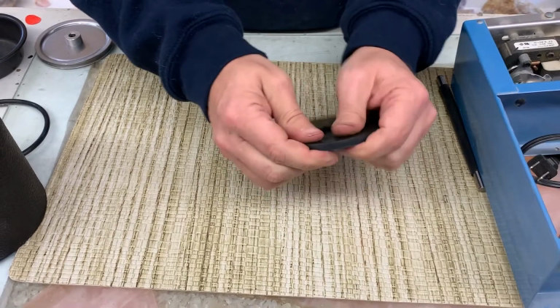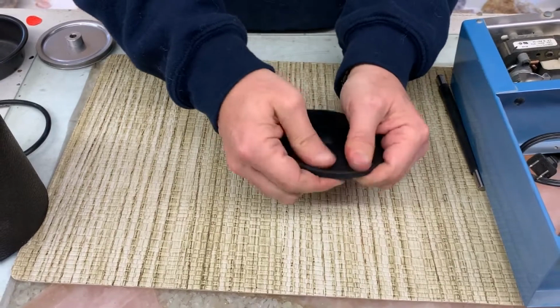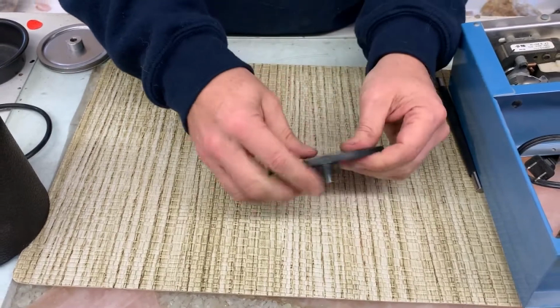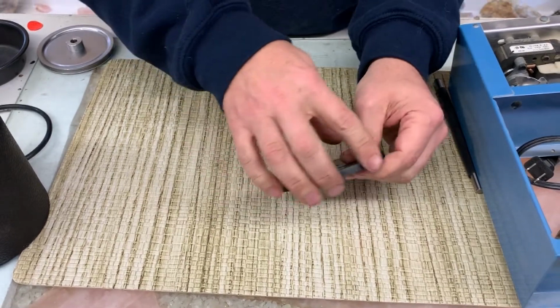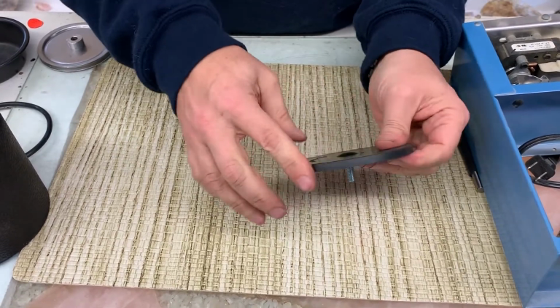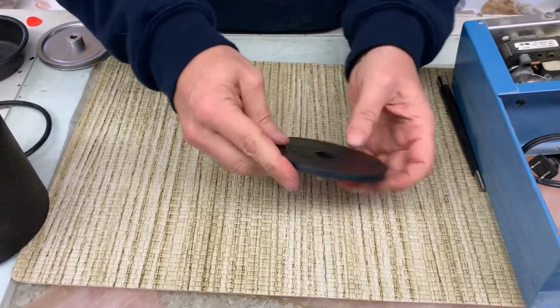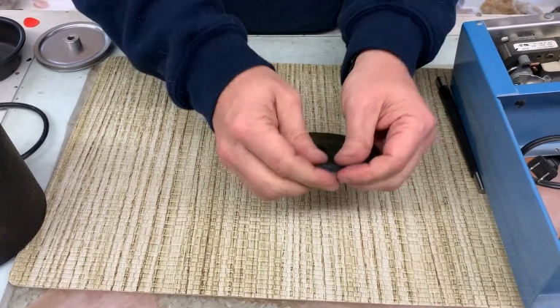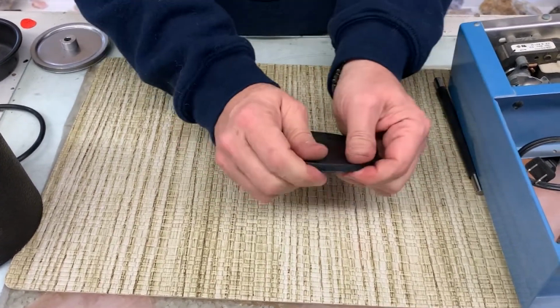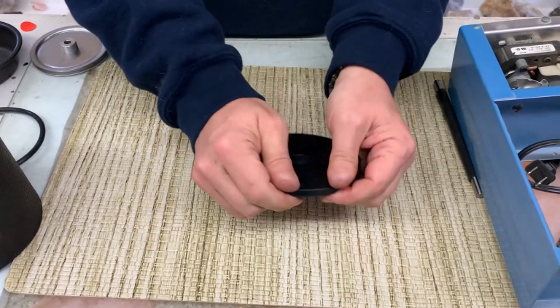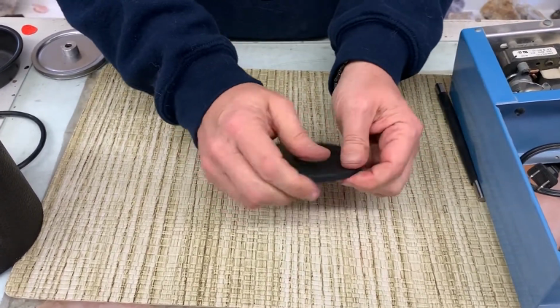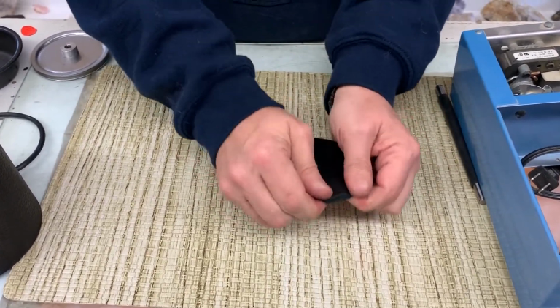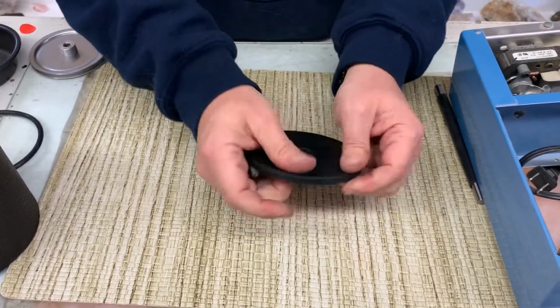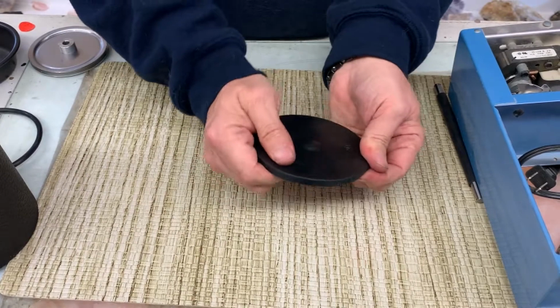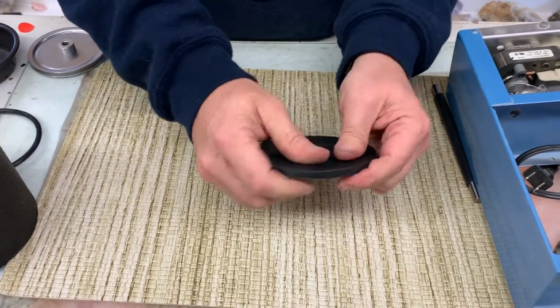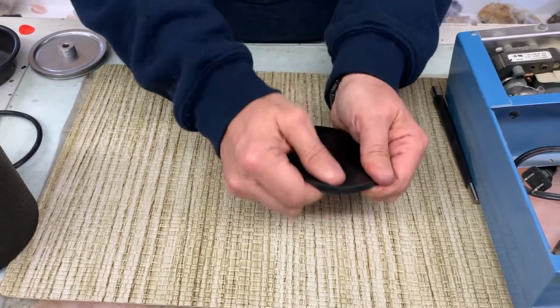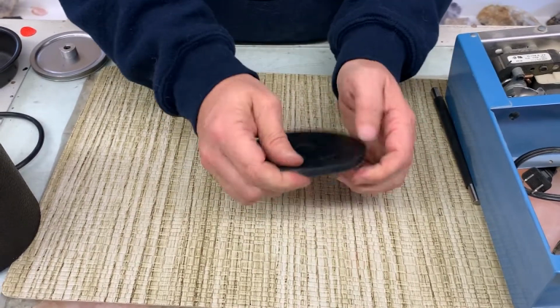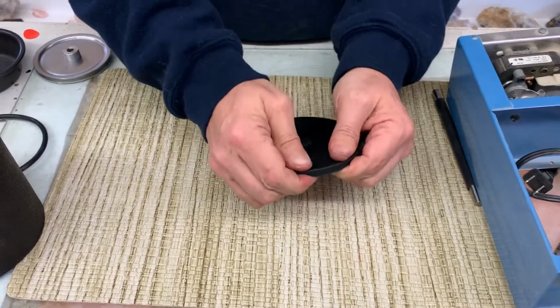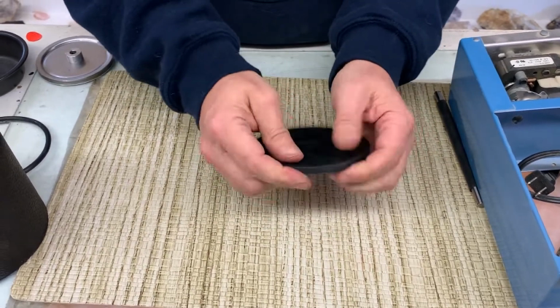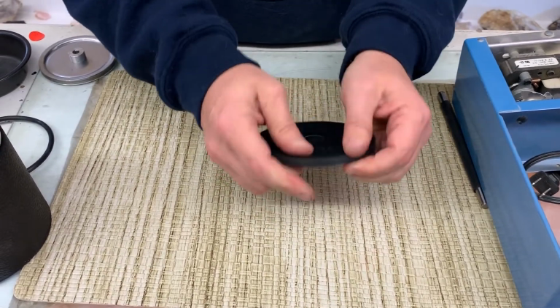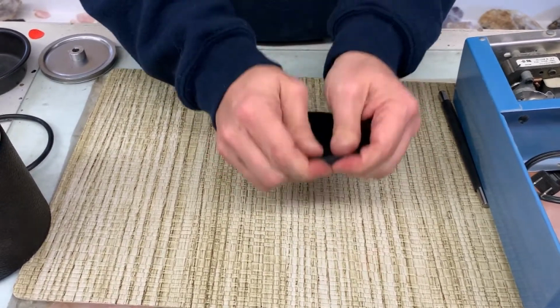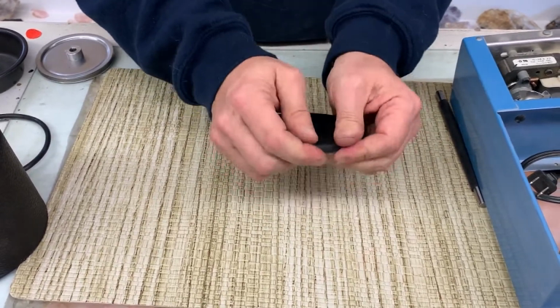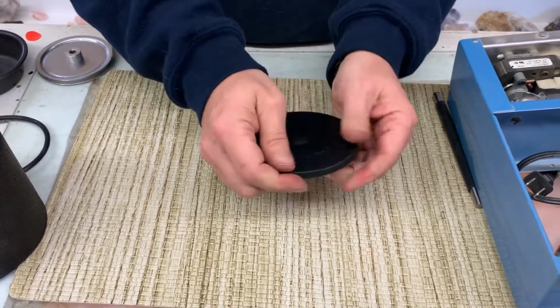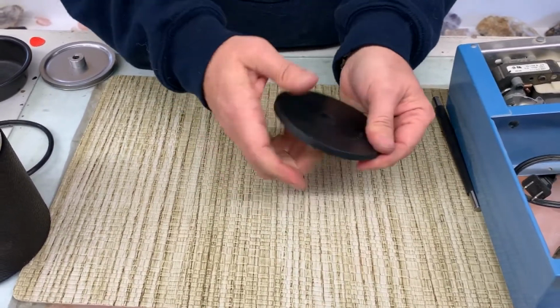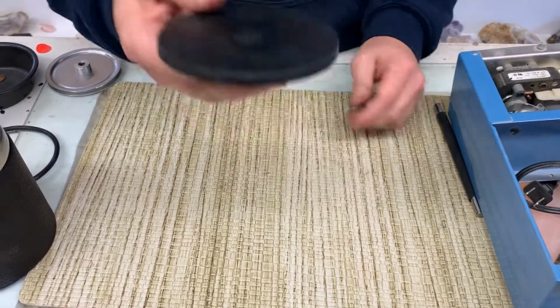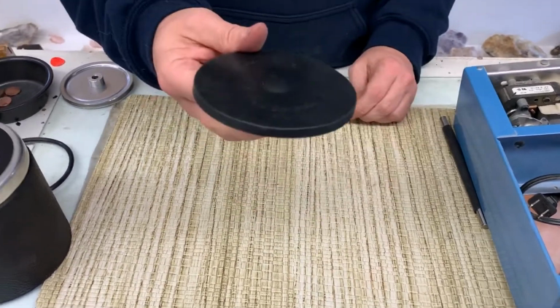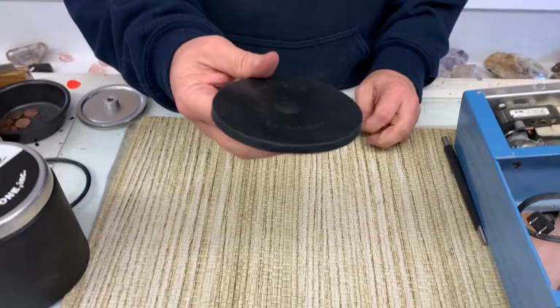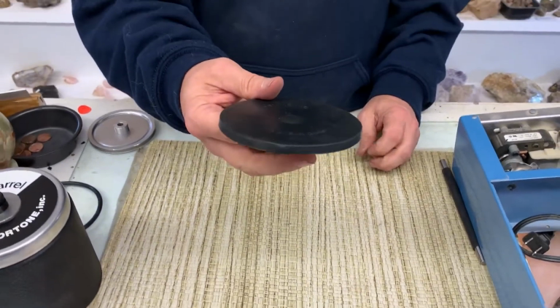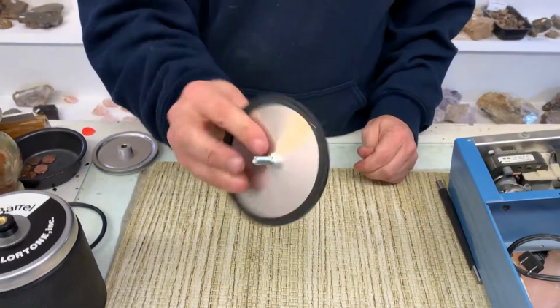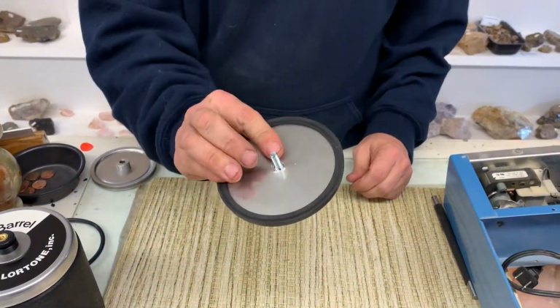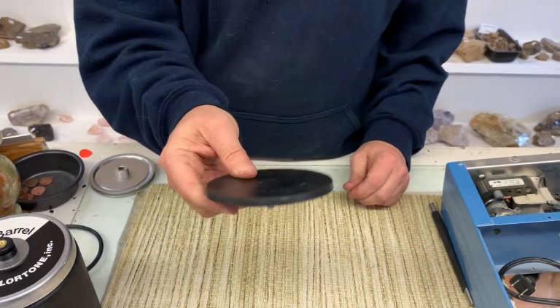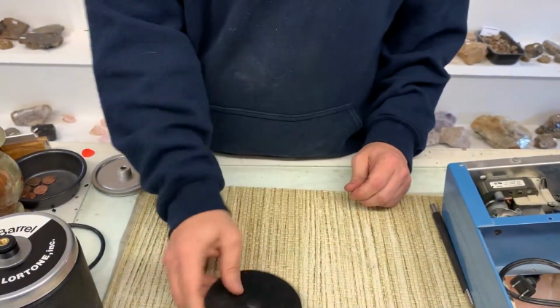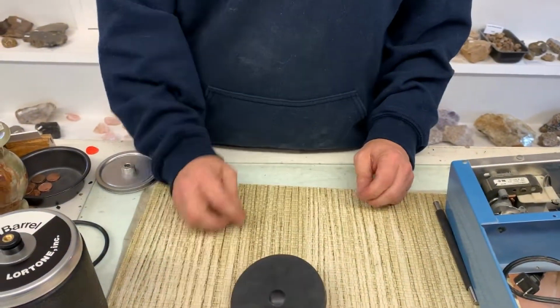Get it to where you've got a nice 90-degree edge on the lid, and it's ready to put in the barrel.